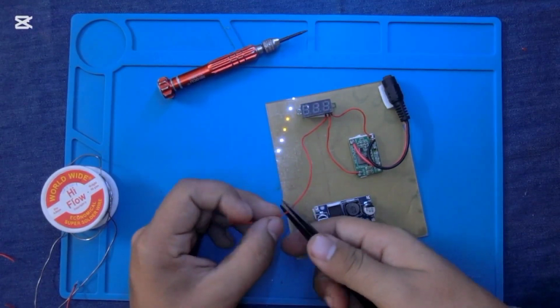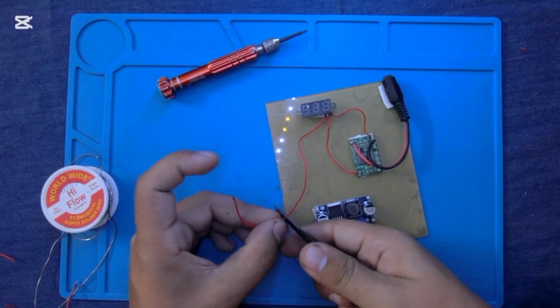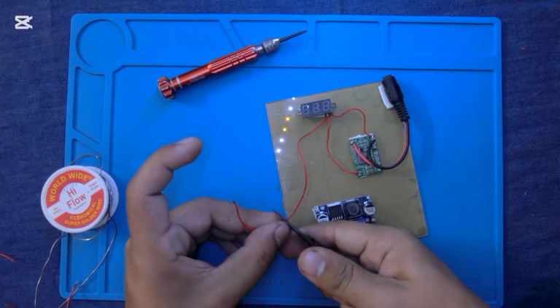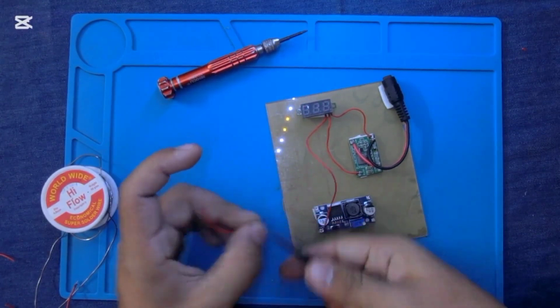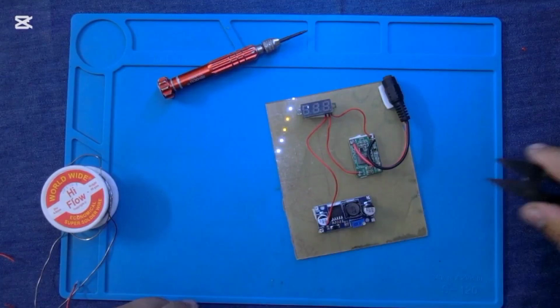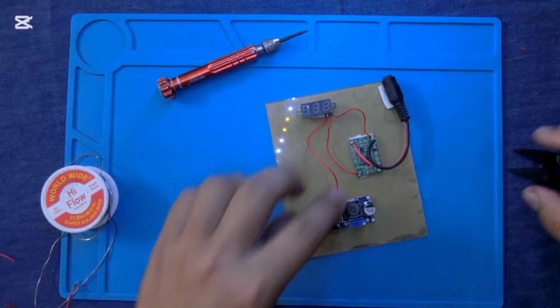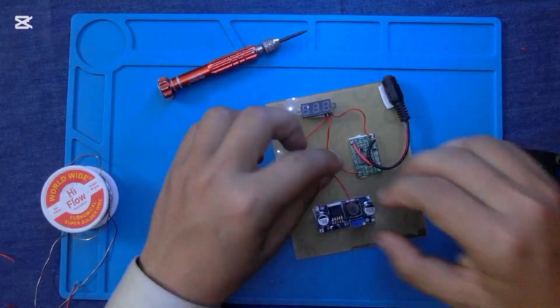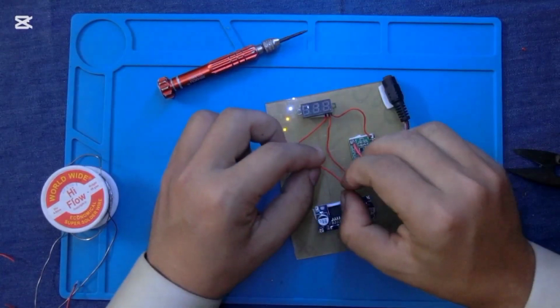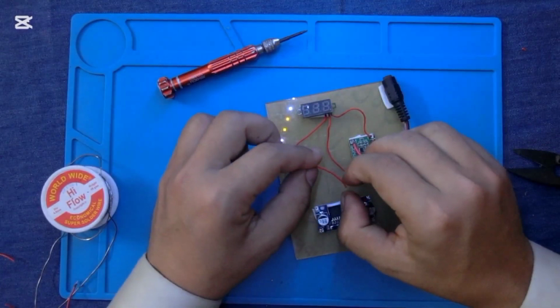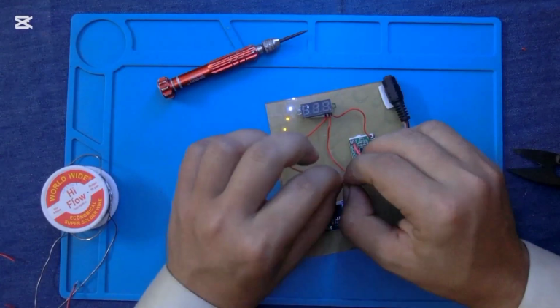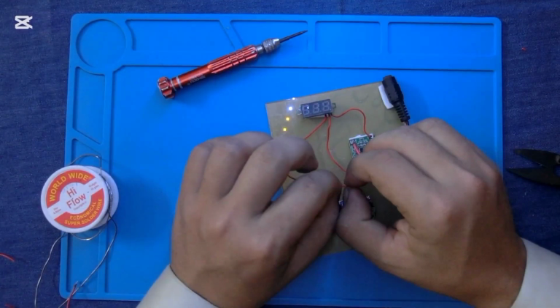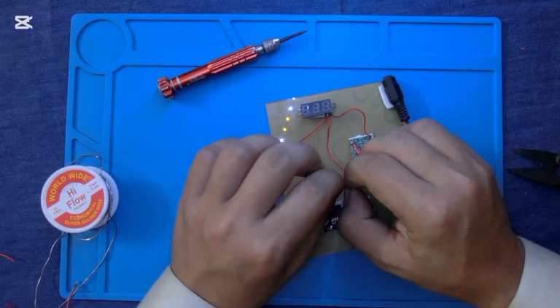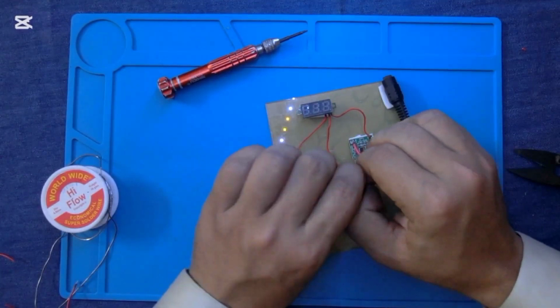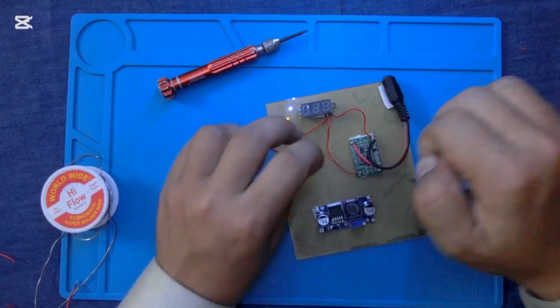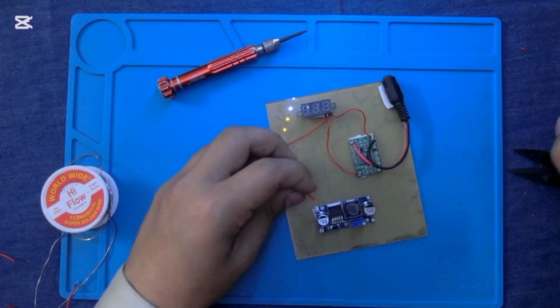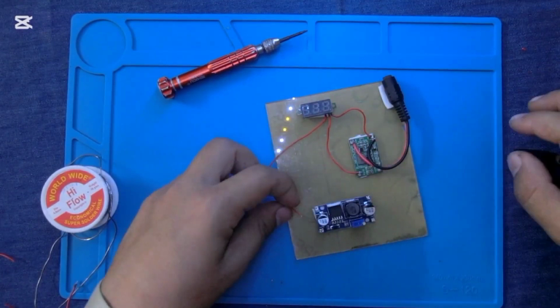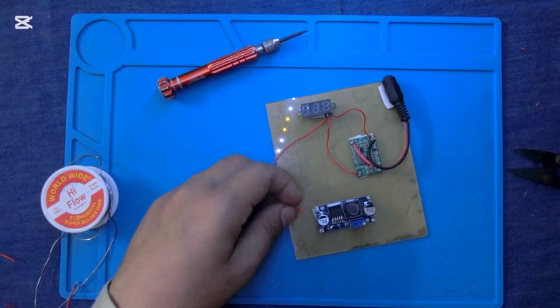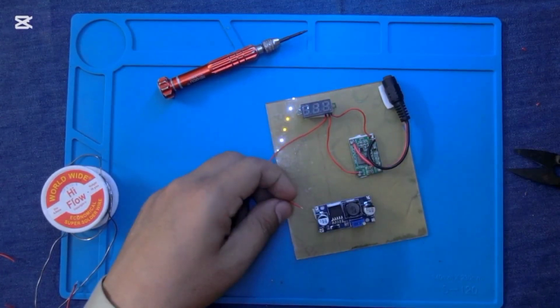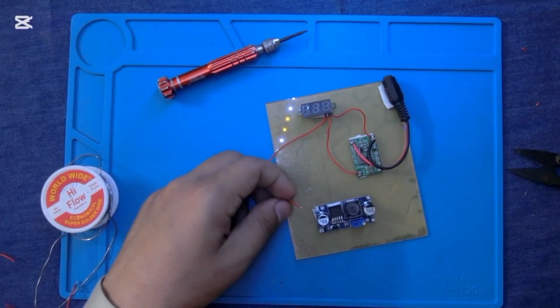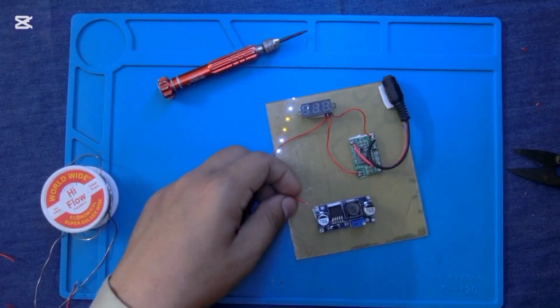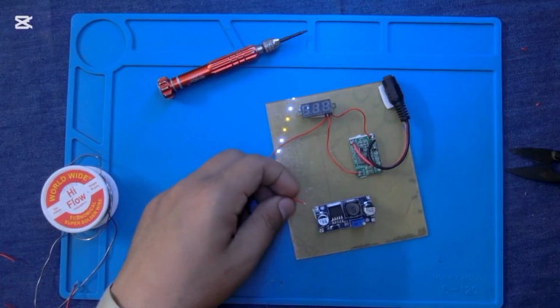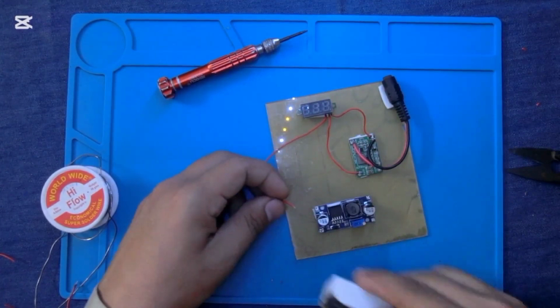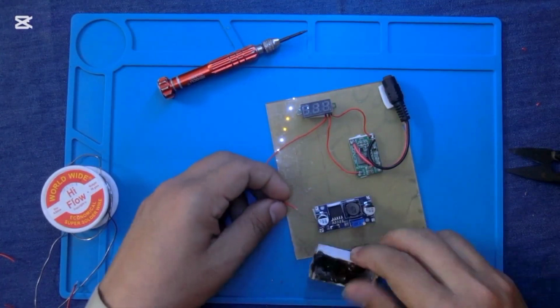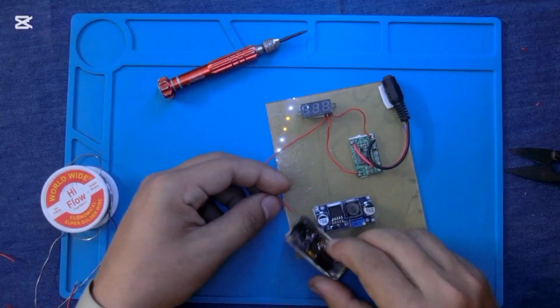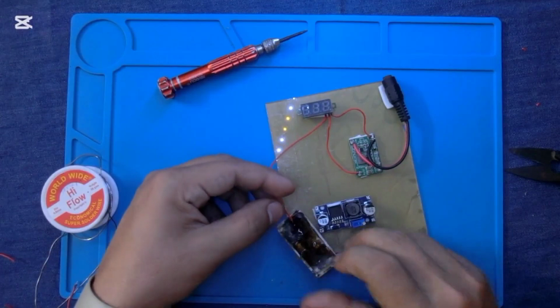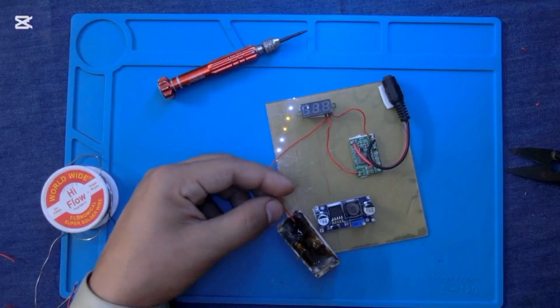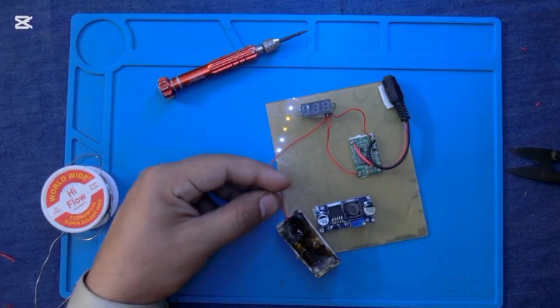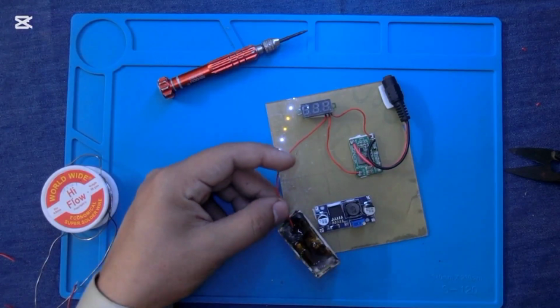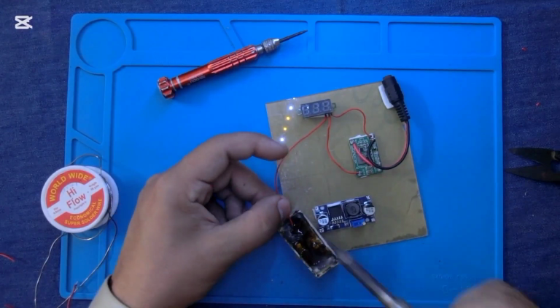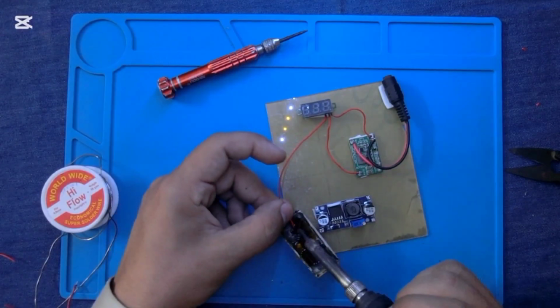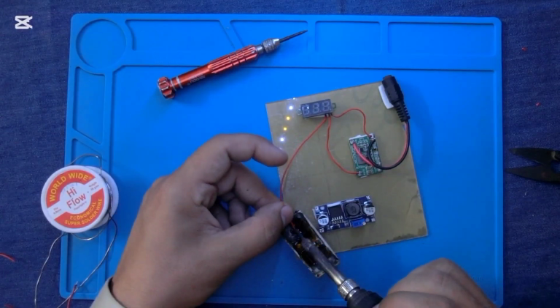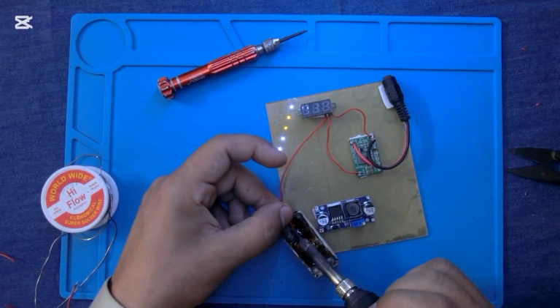This pin is the calibration pin of this voltage meter. Through this wire, the voltage meter is calculating the output voltage.